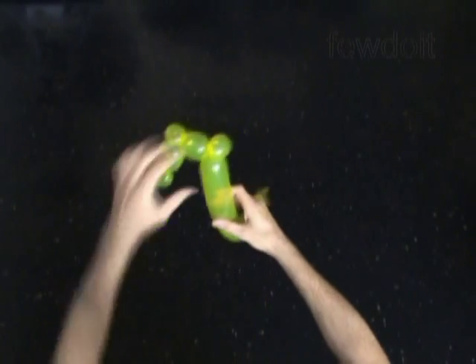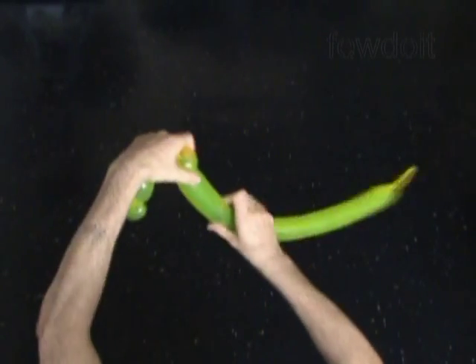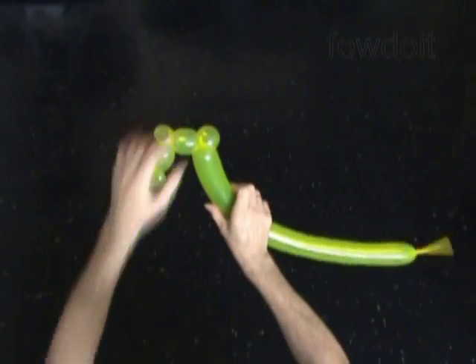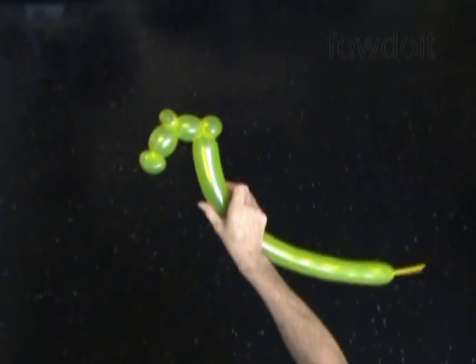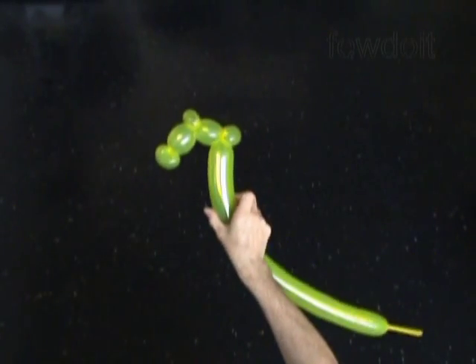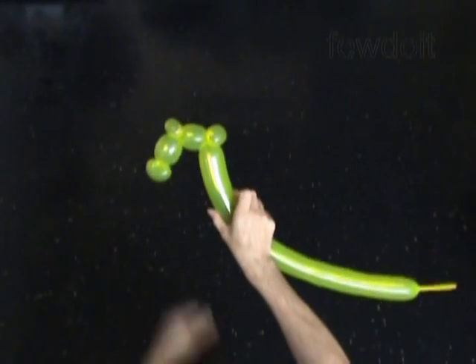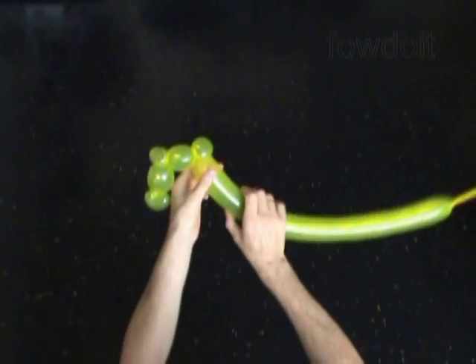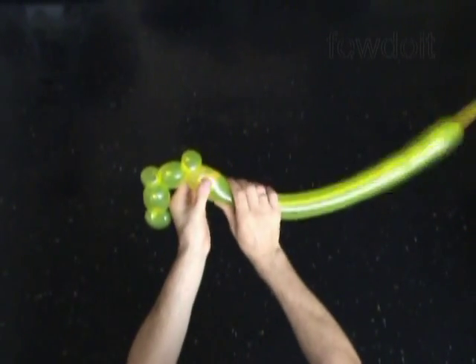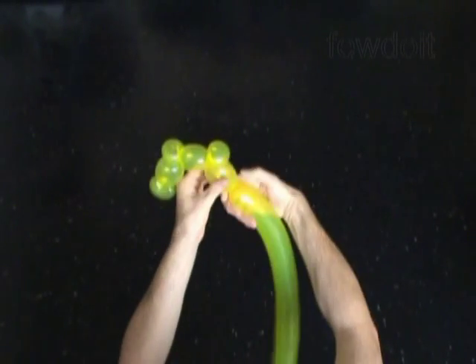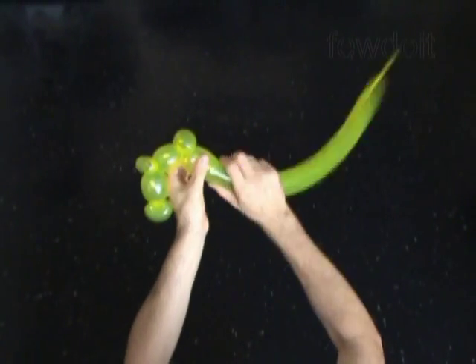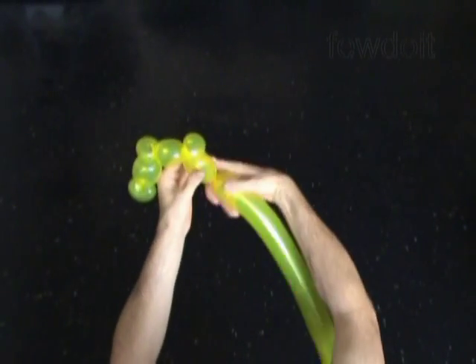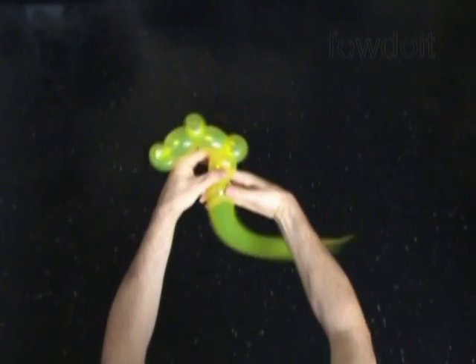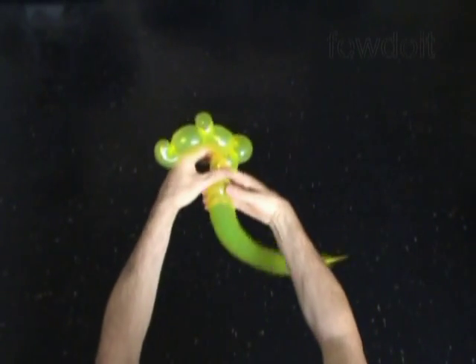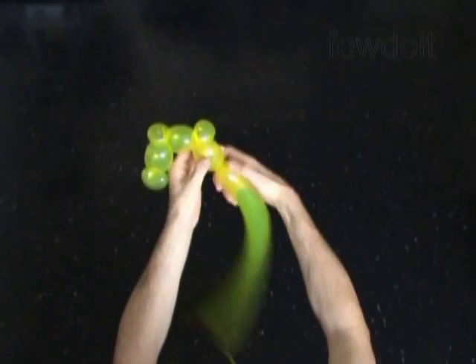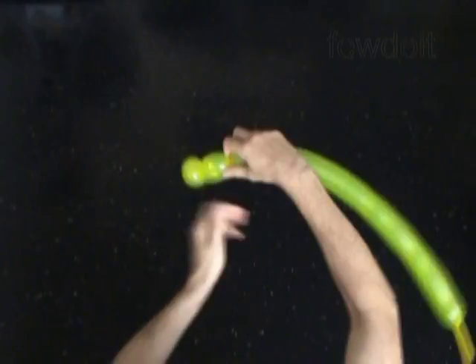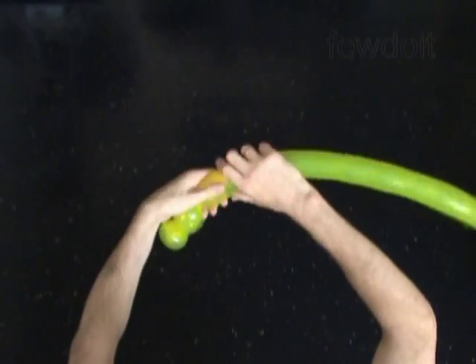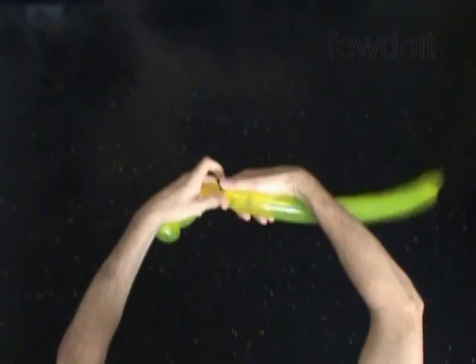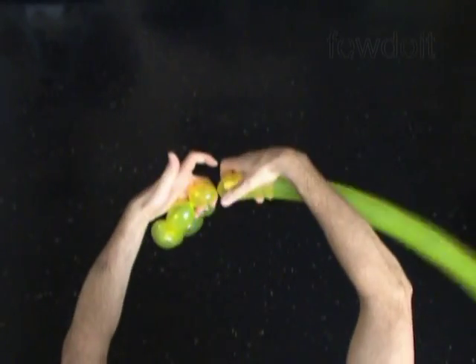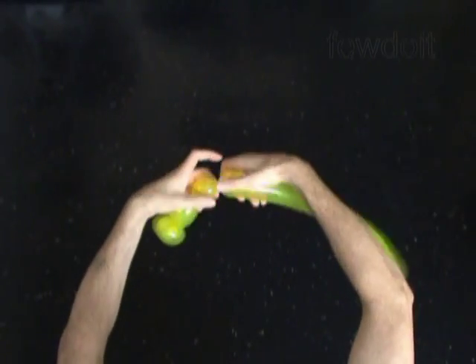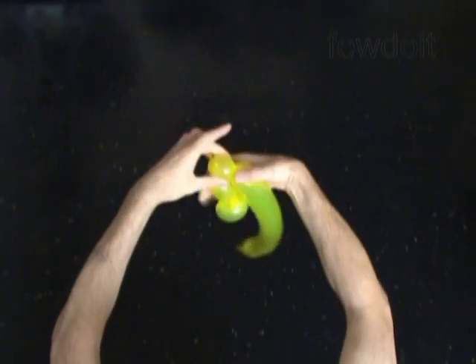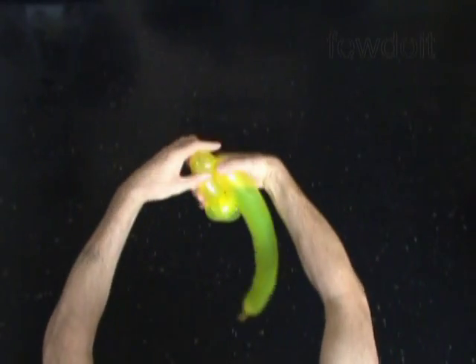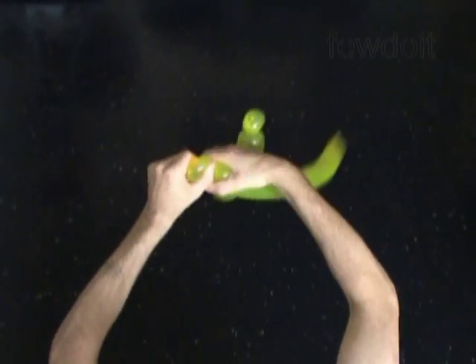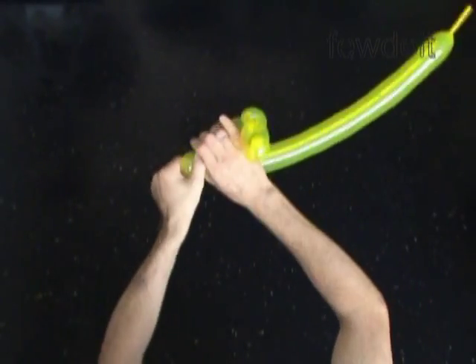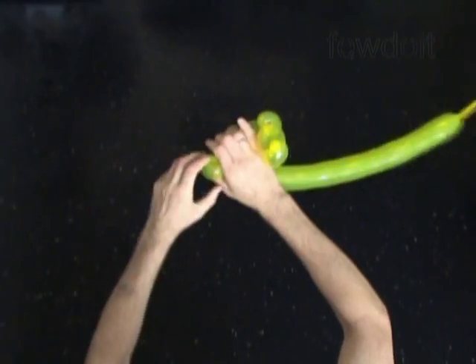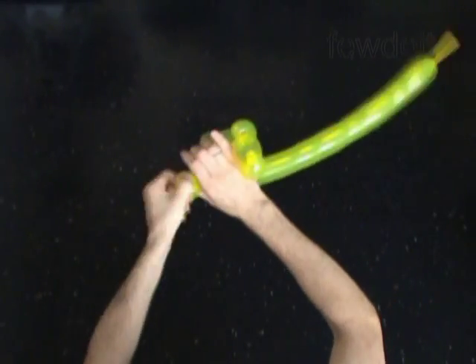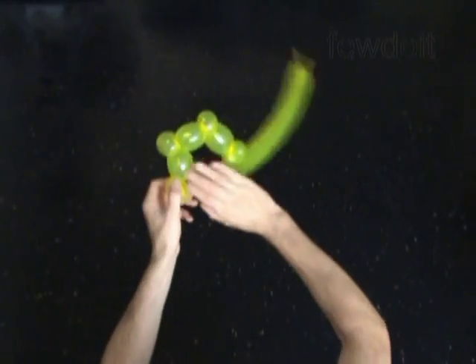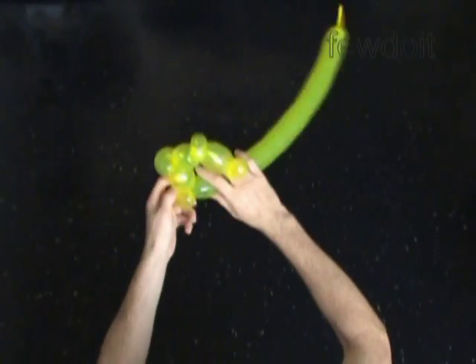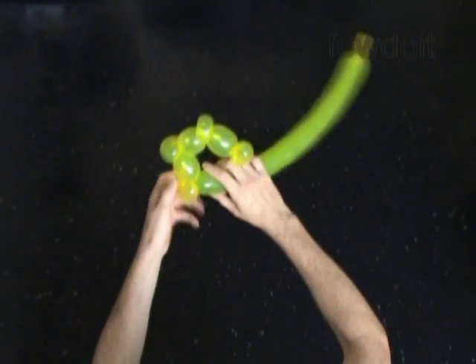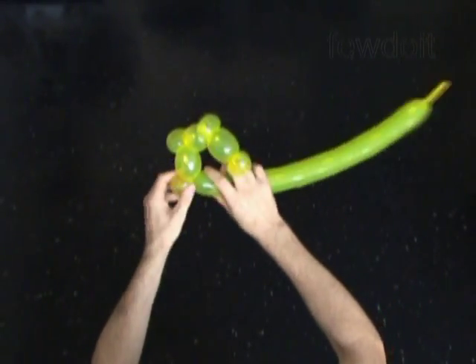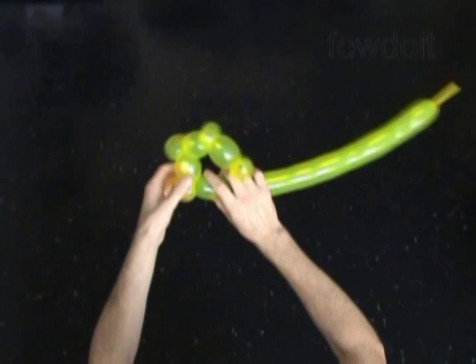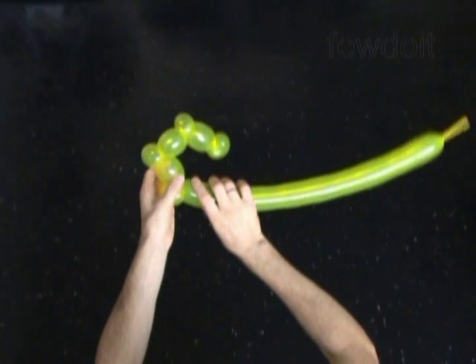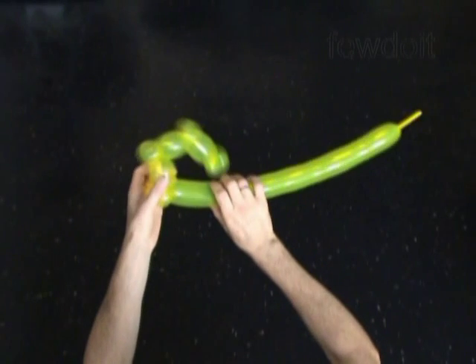Now twist the sixth about 2 inch long bubble. Then twist the seventh soft about 1 inch long bubble, lock both ends of the seventh bubble in one lock twist.